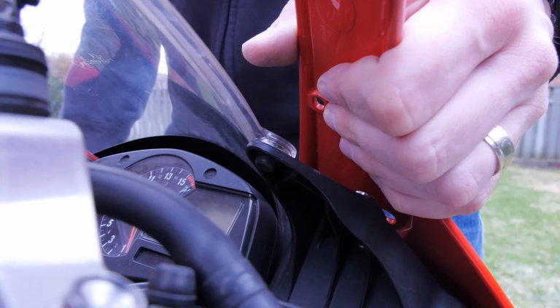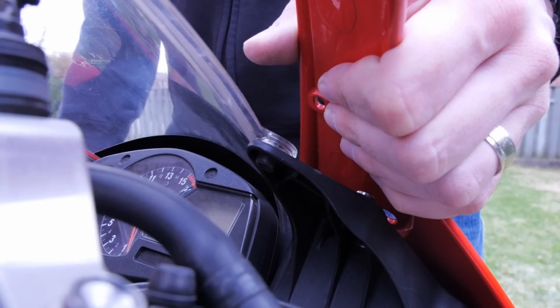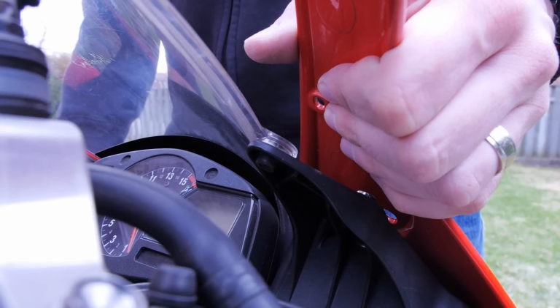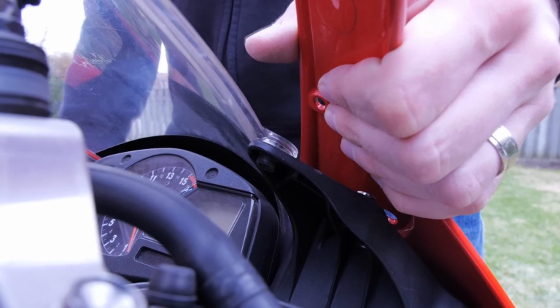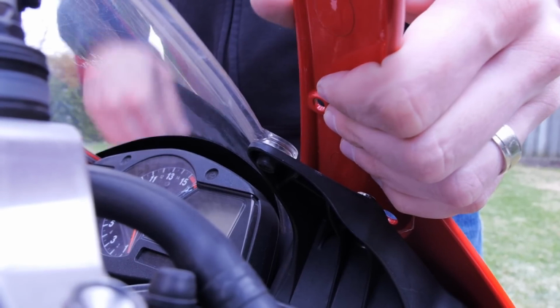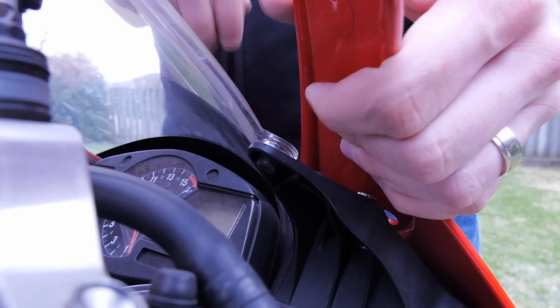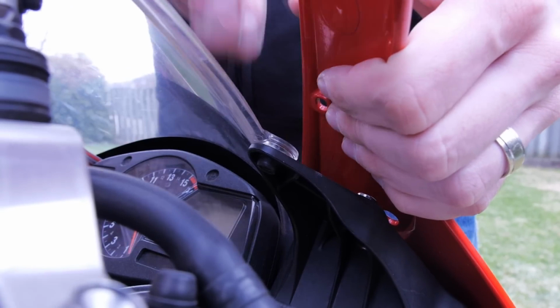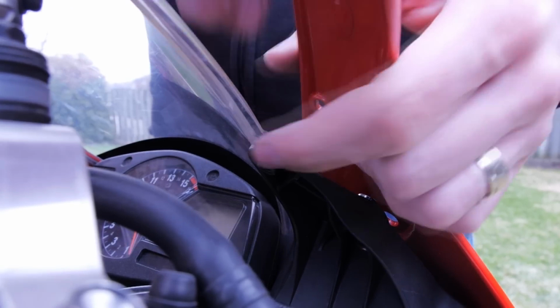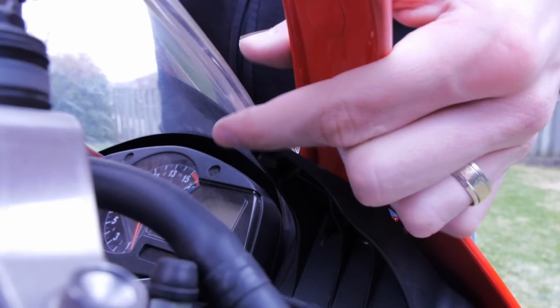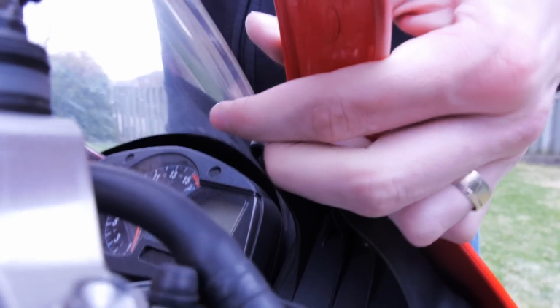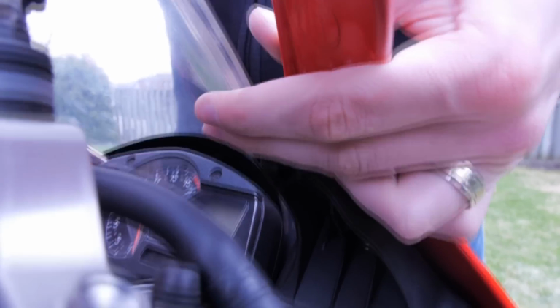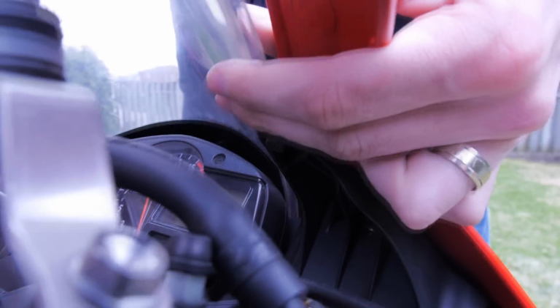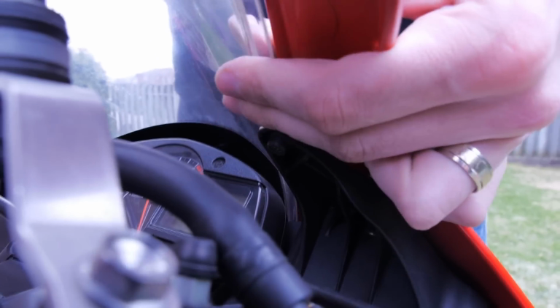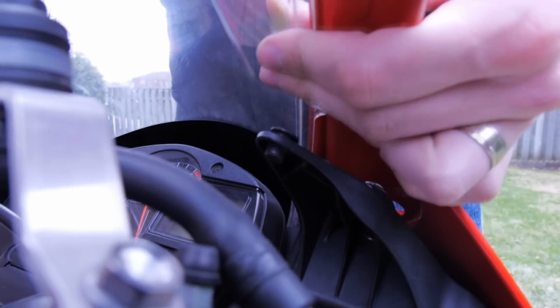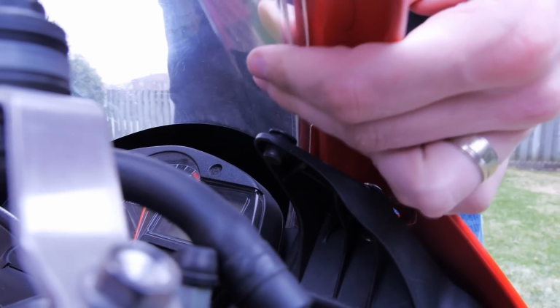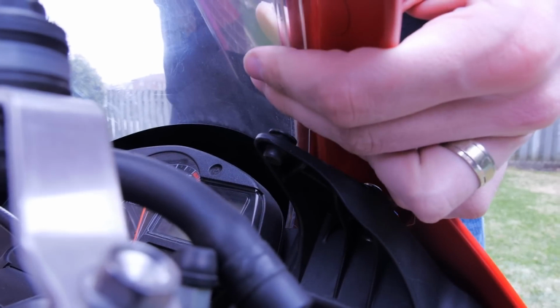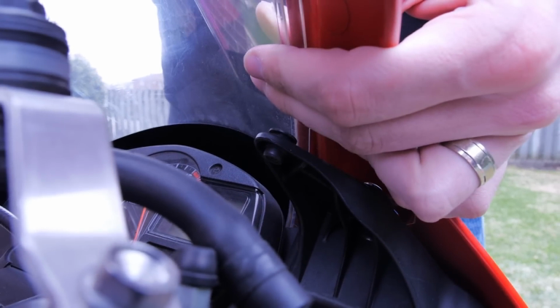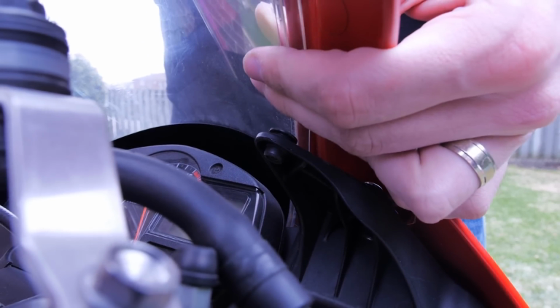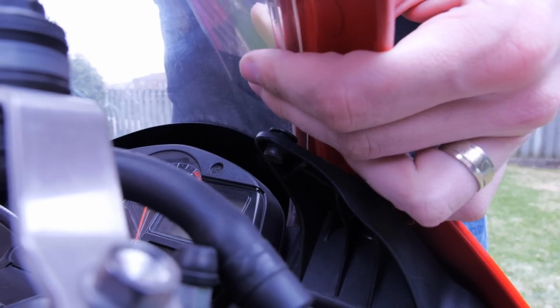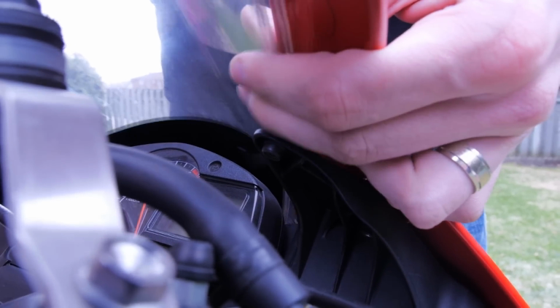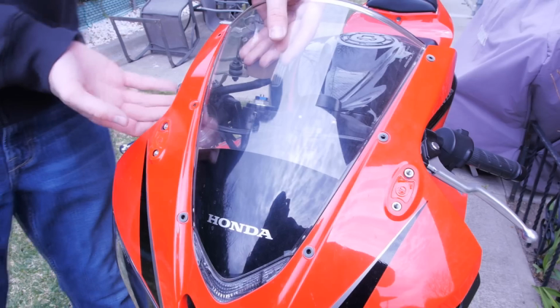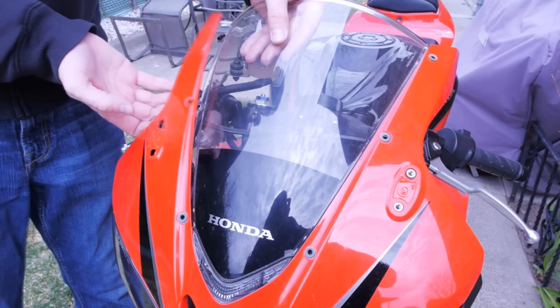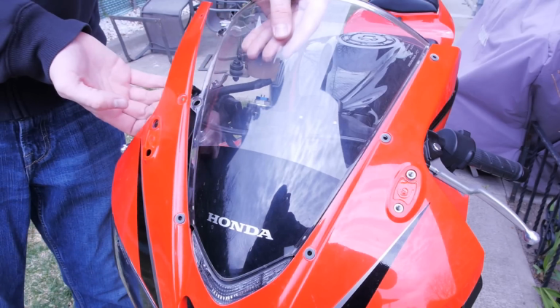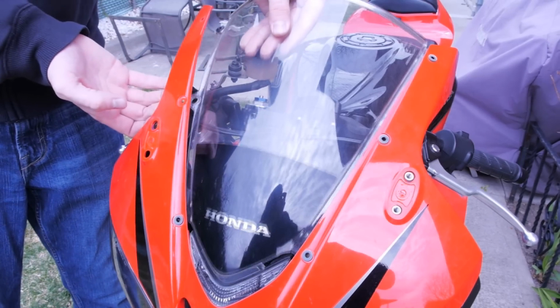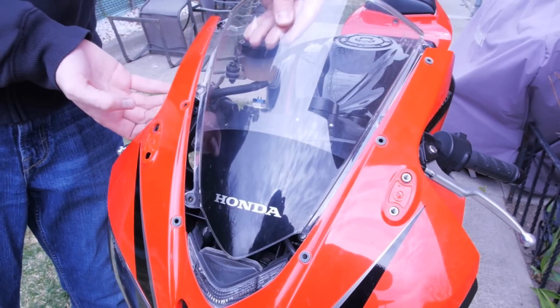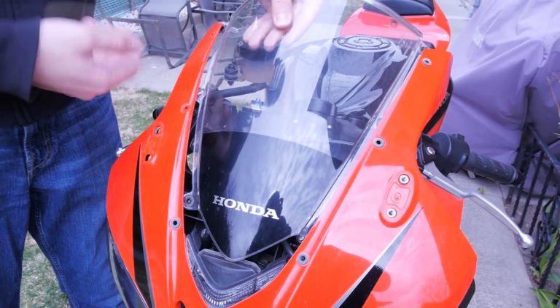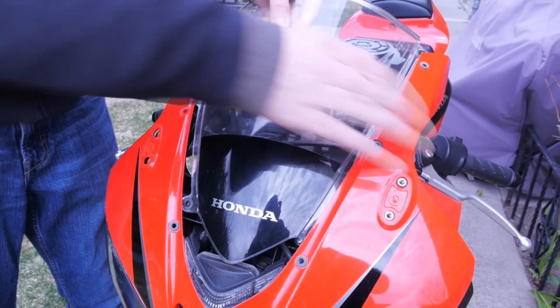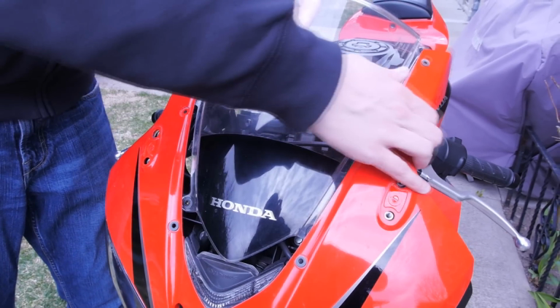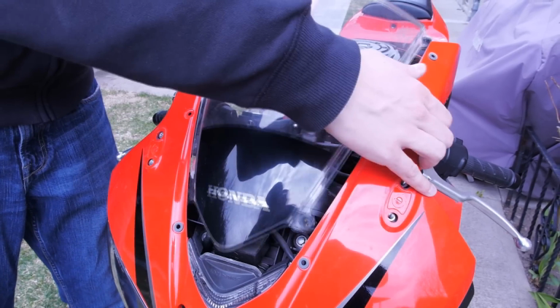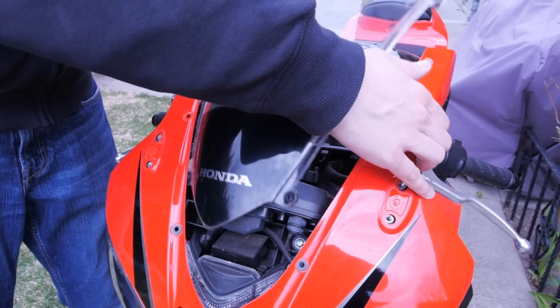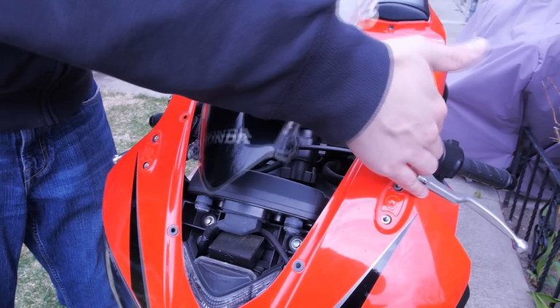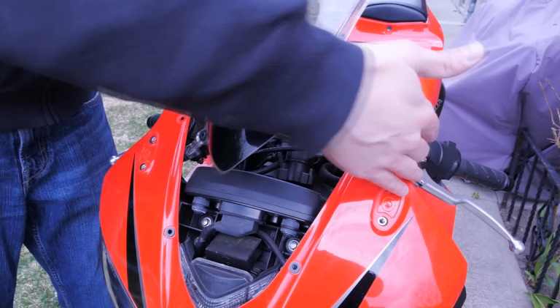Once it's all unscrewed, all you have to do is wiggle it out, pop it out, and then you can go ahead and remove the windscreen.